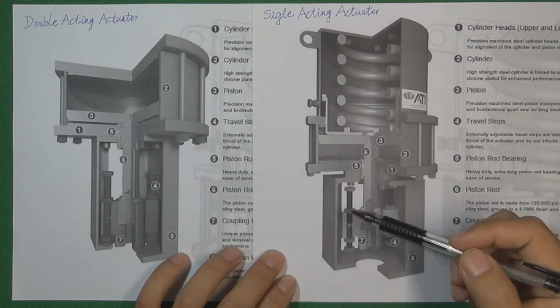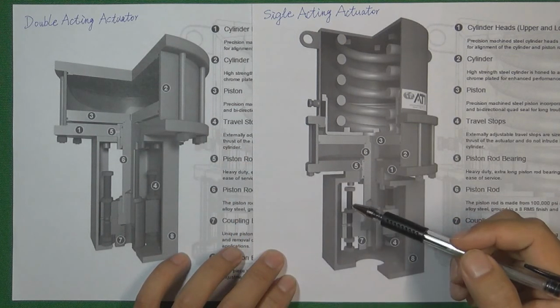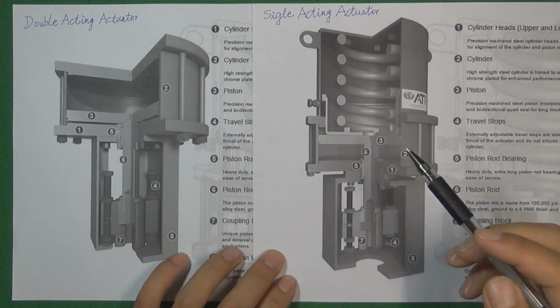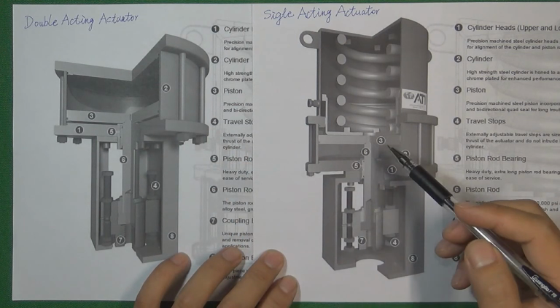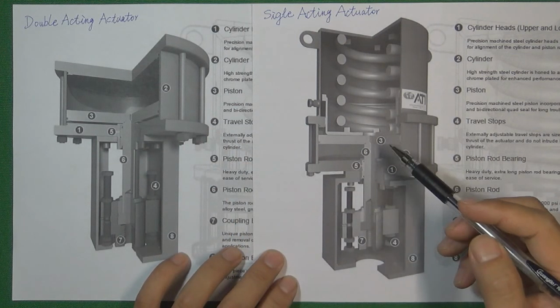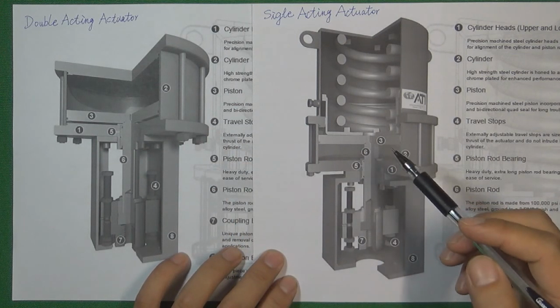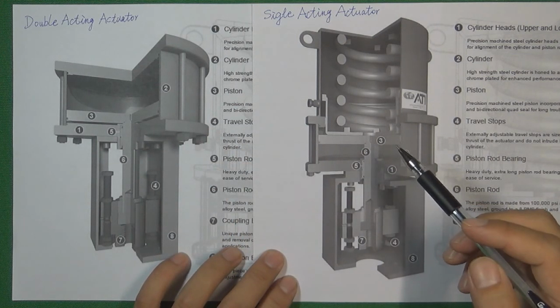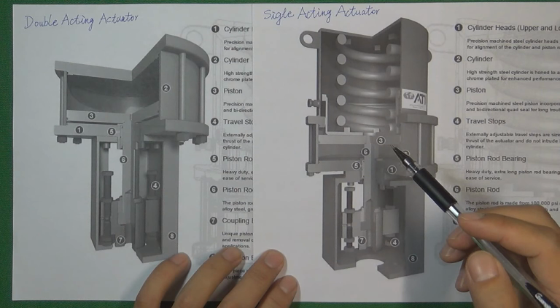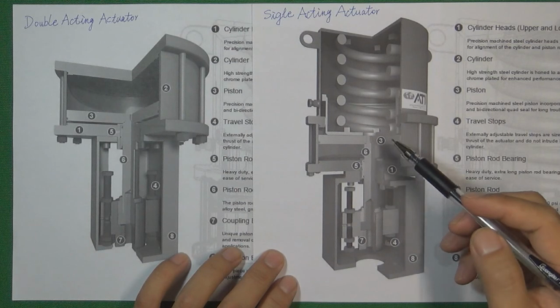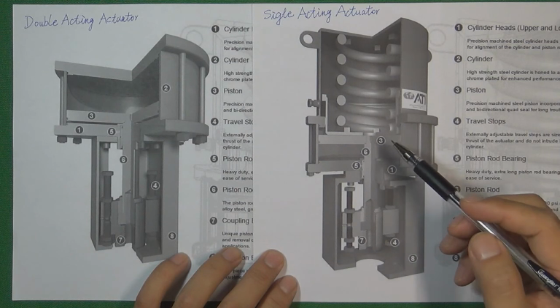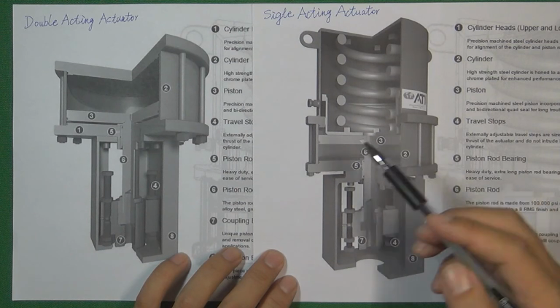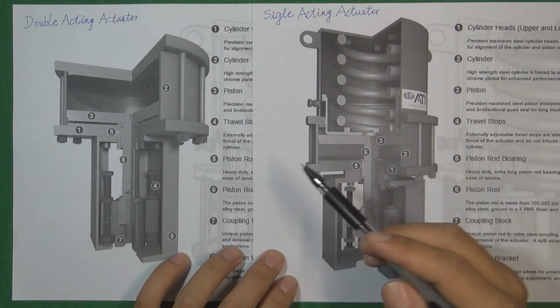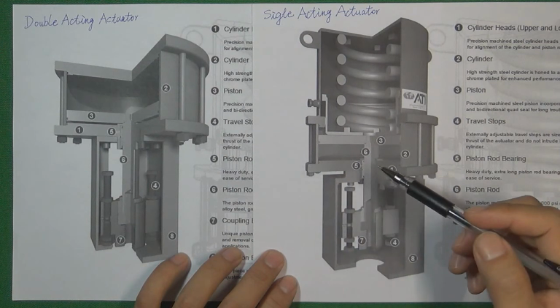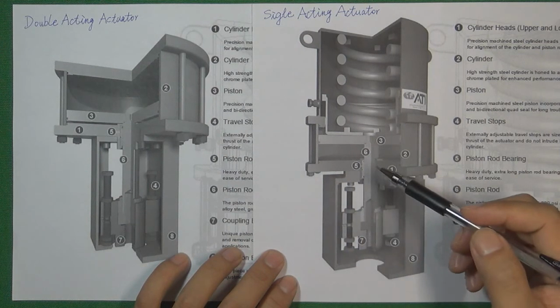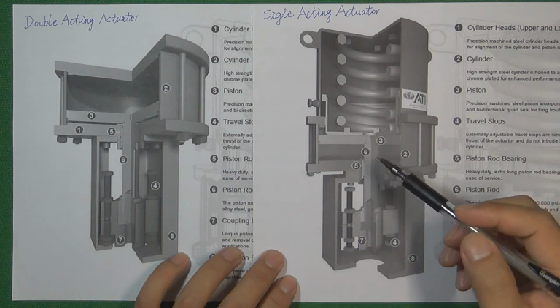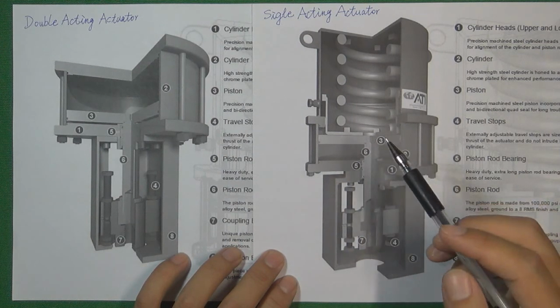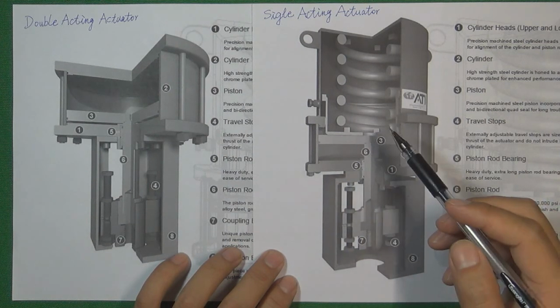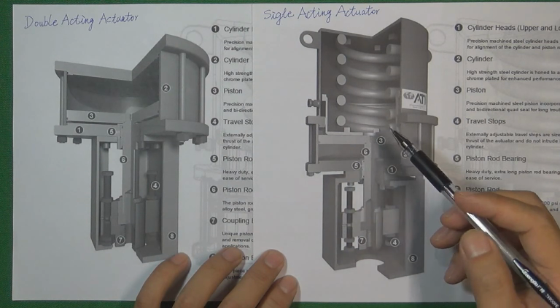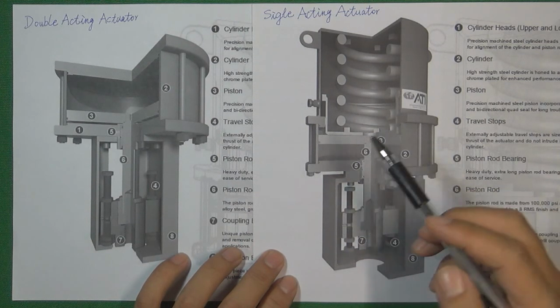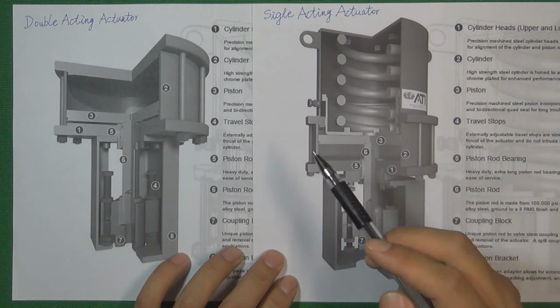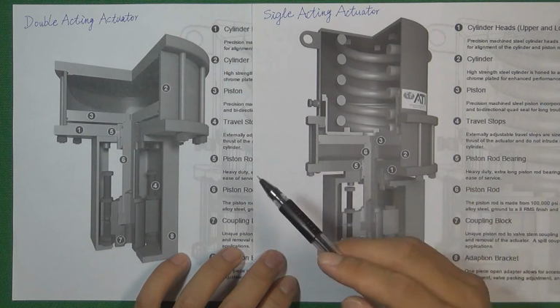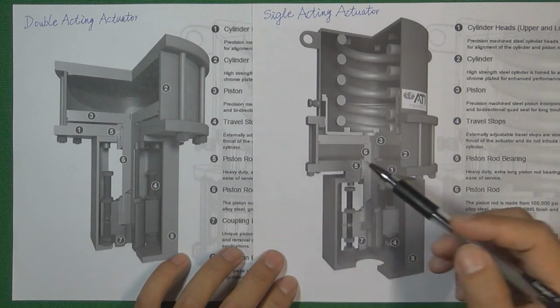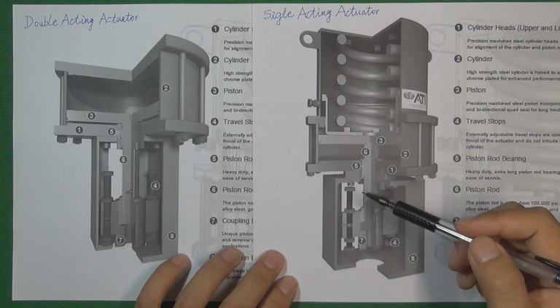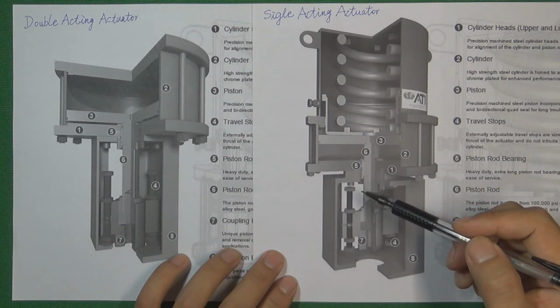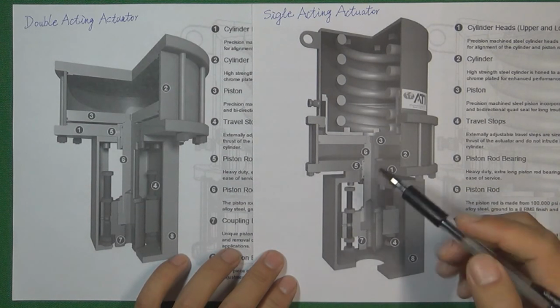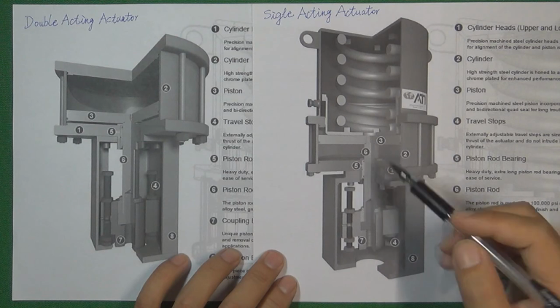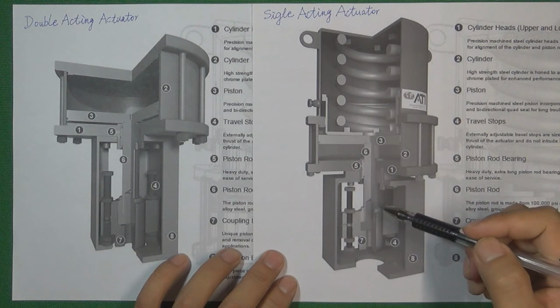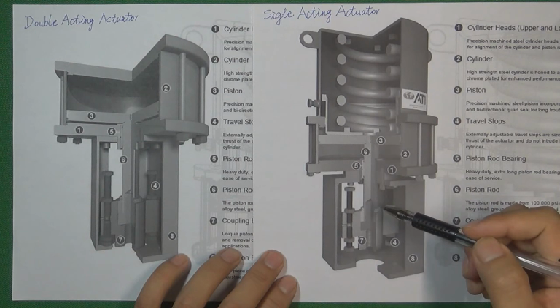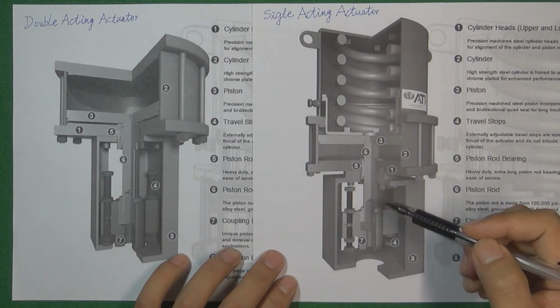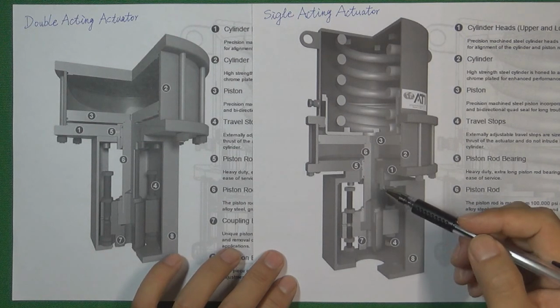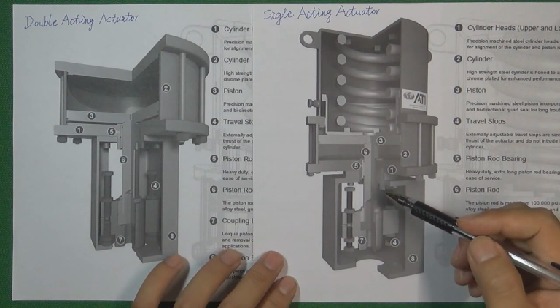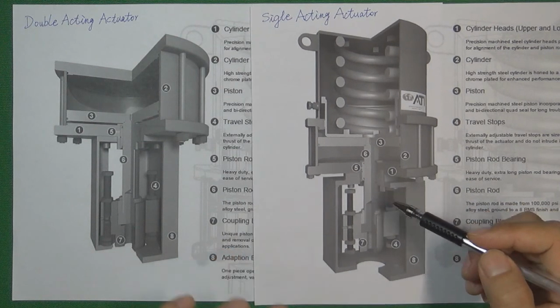So that is the difference between the two kinds of actuators and their different functions. Thank you for watching. See you in the next video. Bye bye.